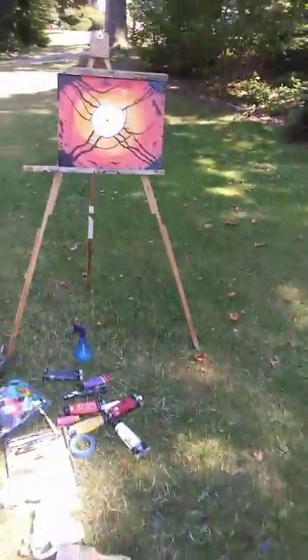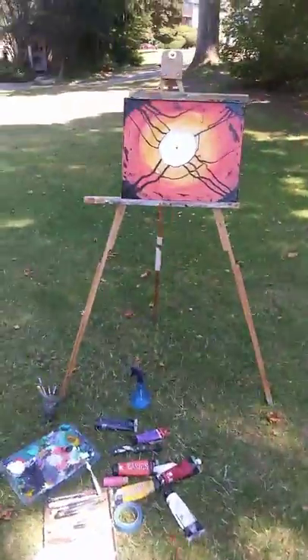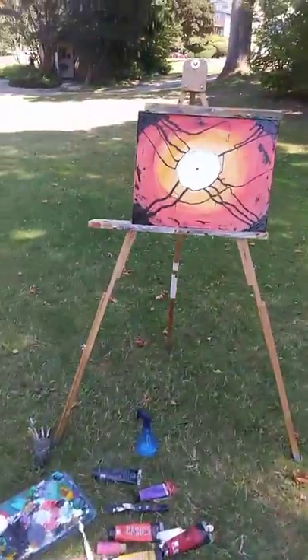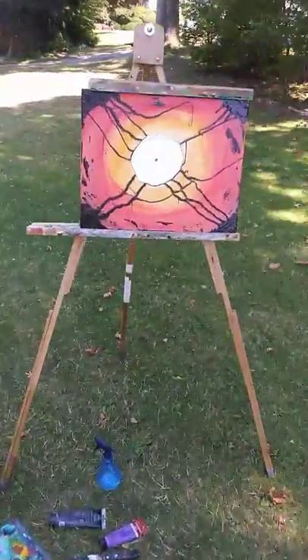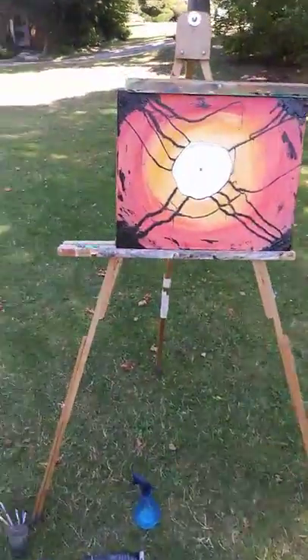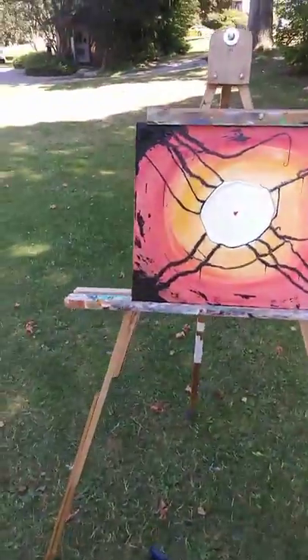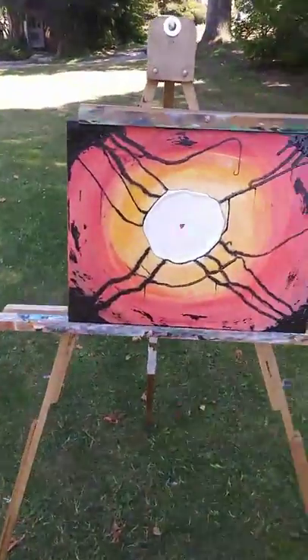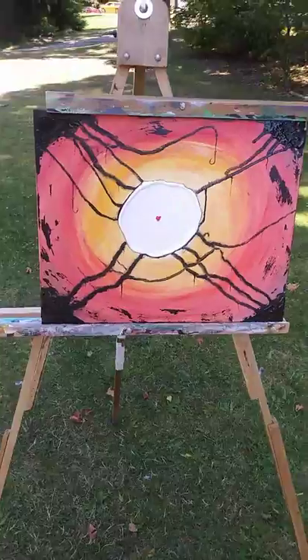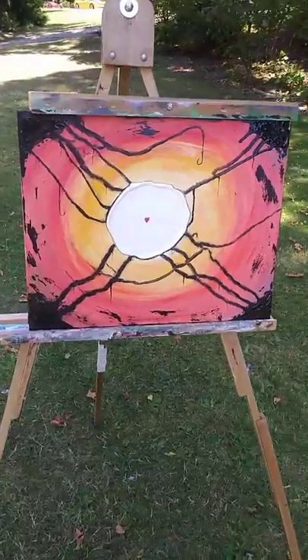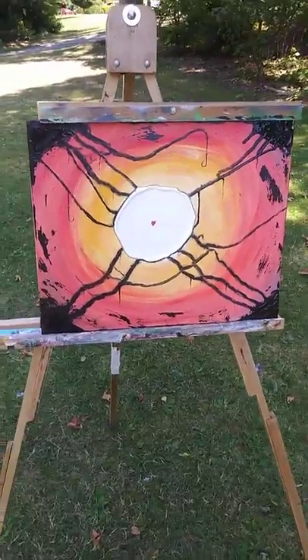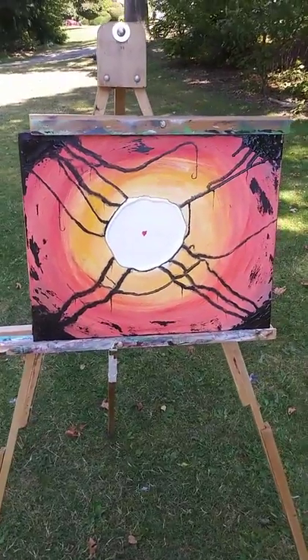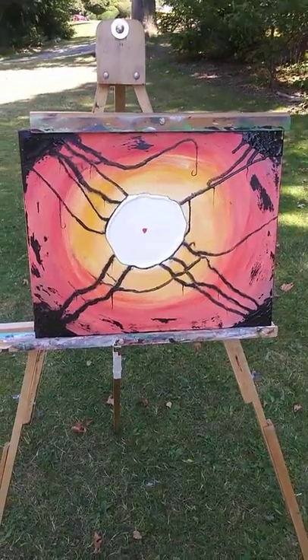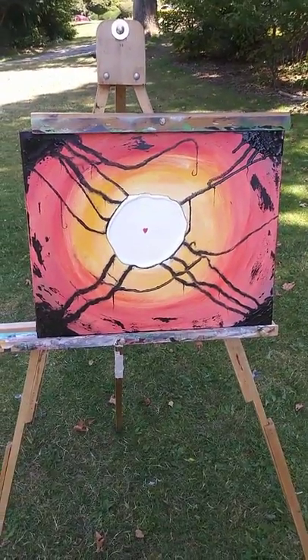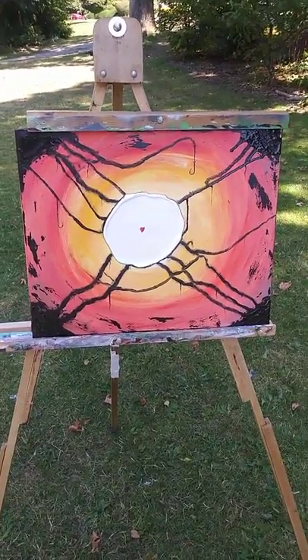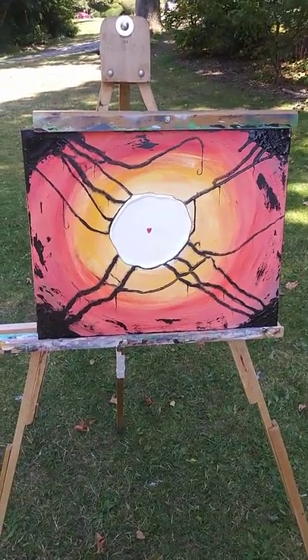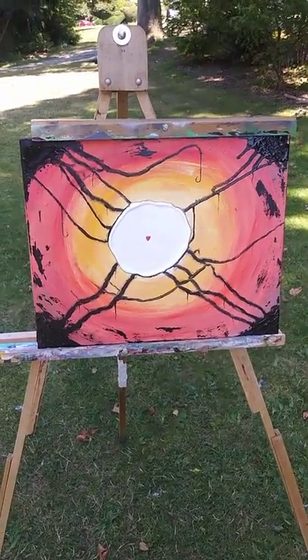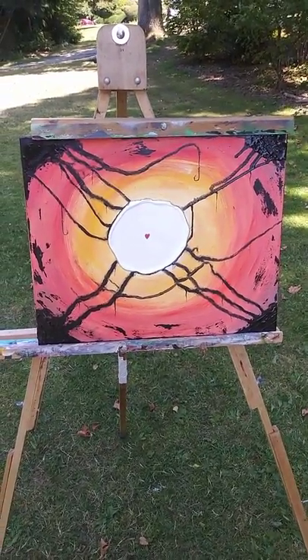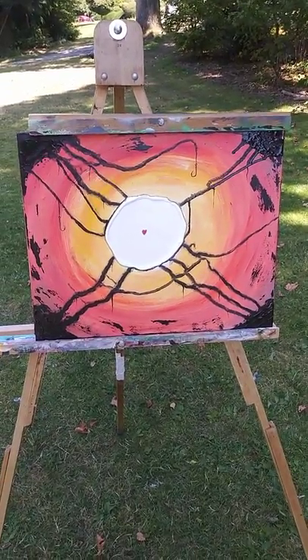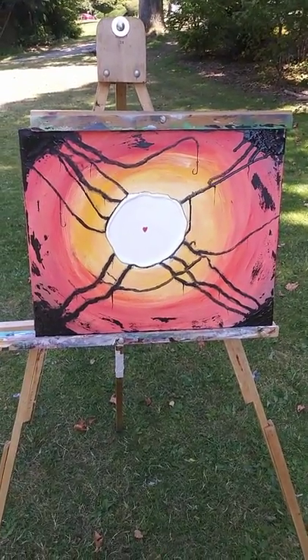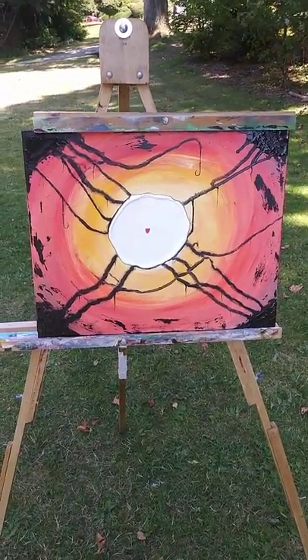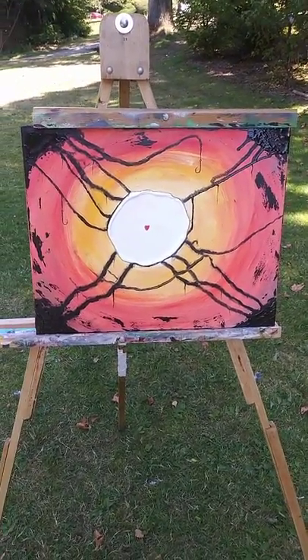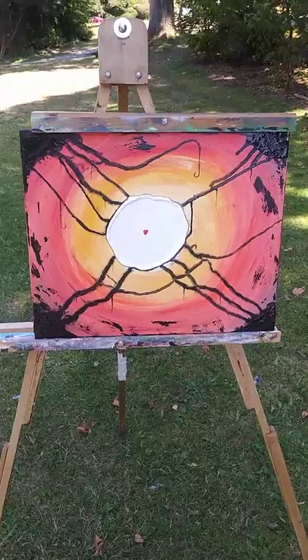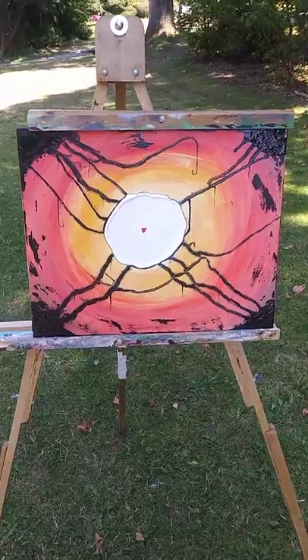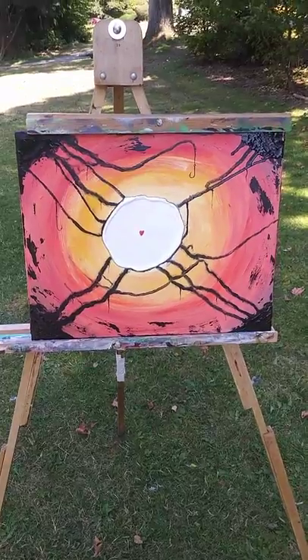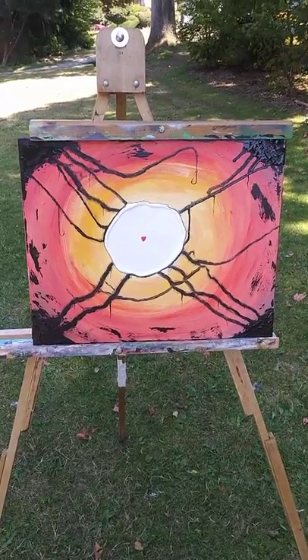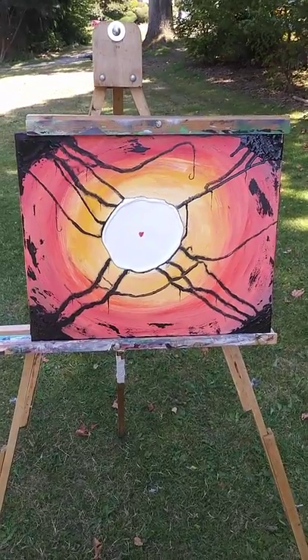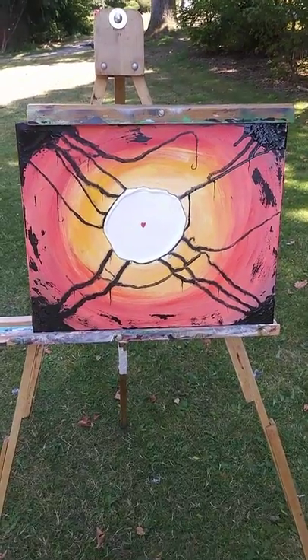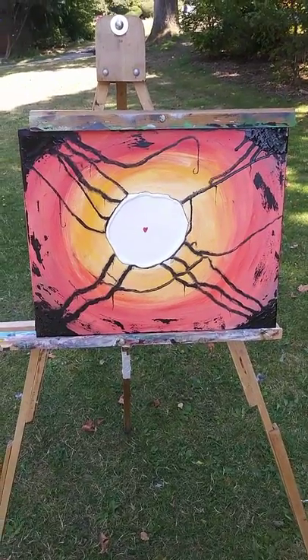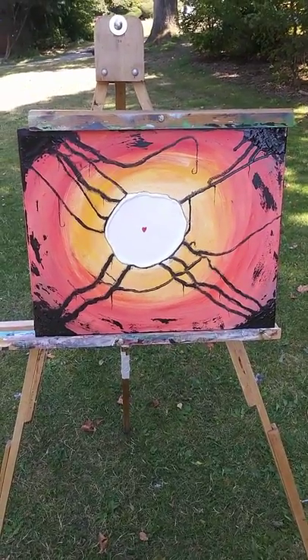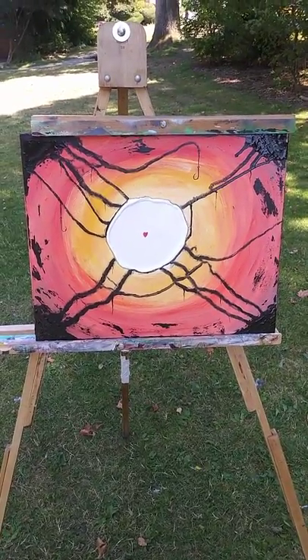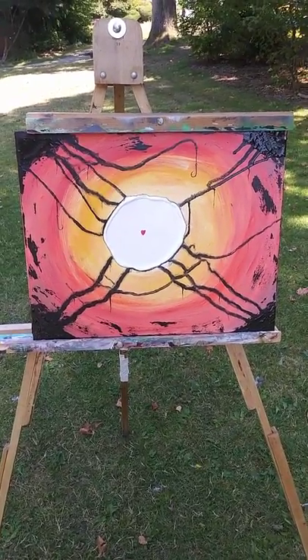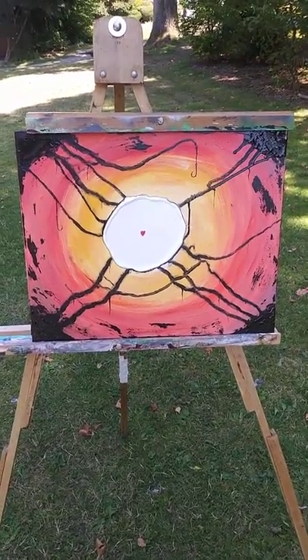So anyways, I think I'm just gonna title this like 'hide your heart' or 'heart of danger' or something. I'm having a good time.